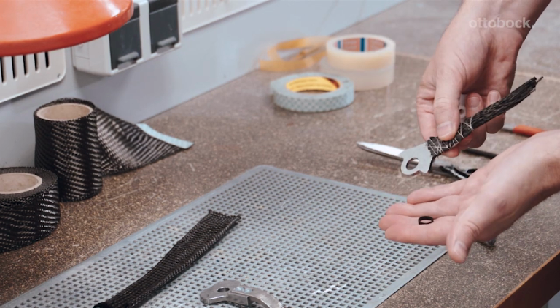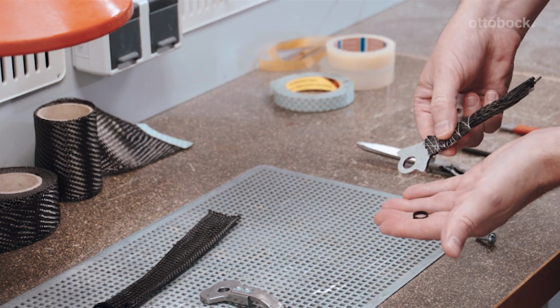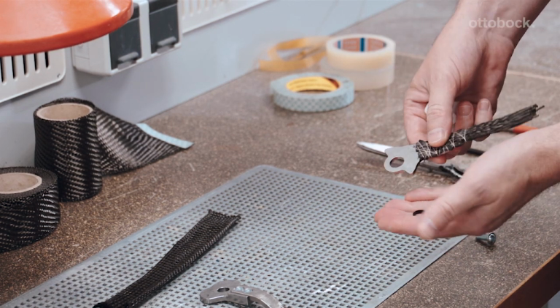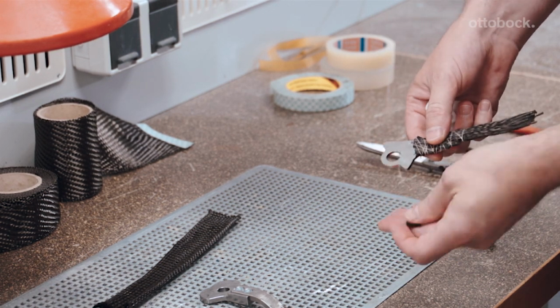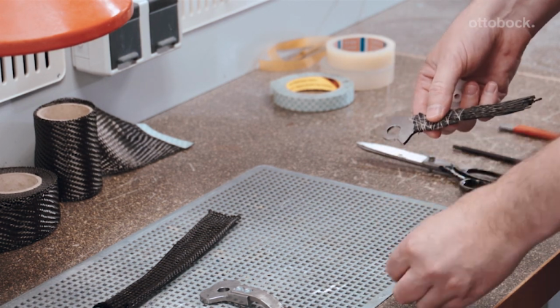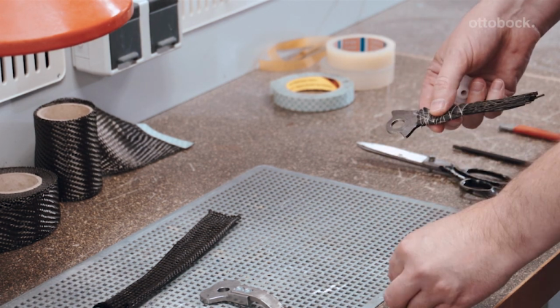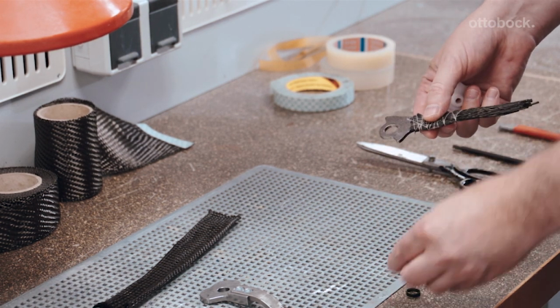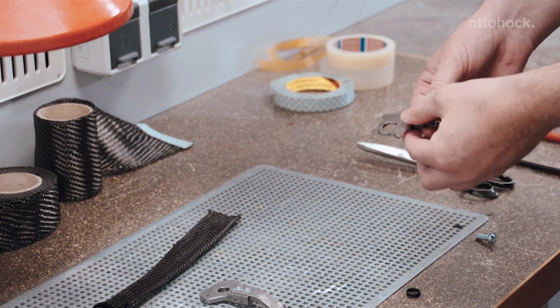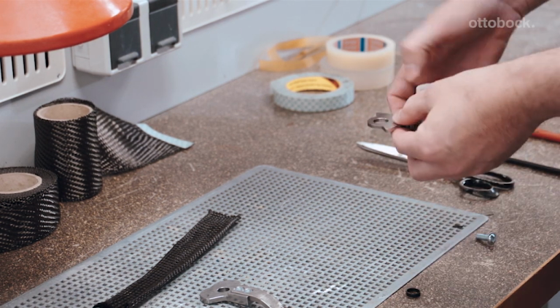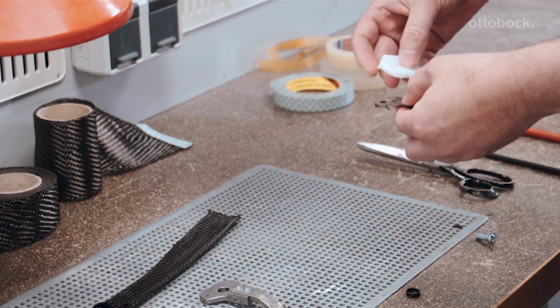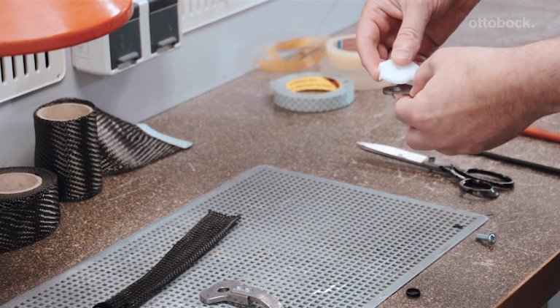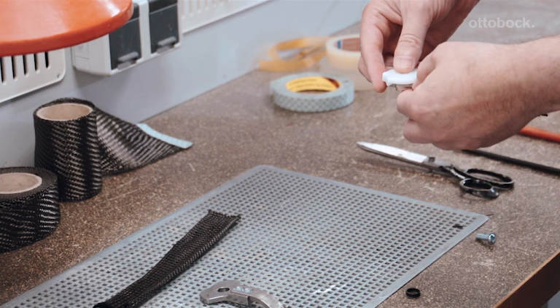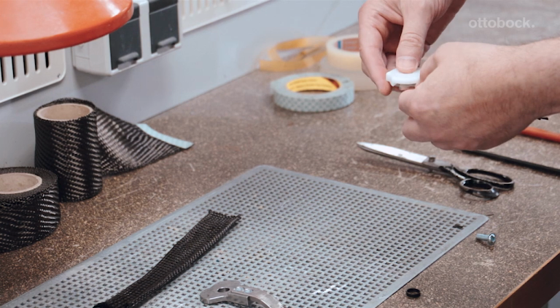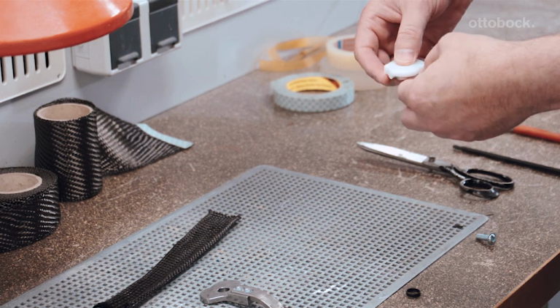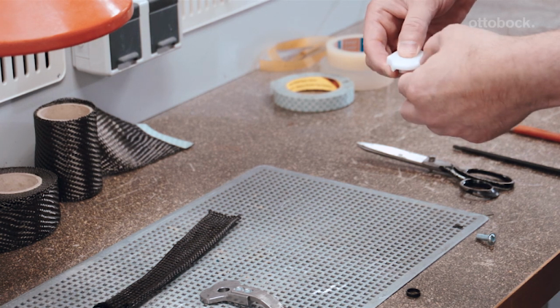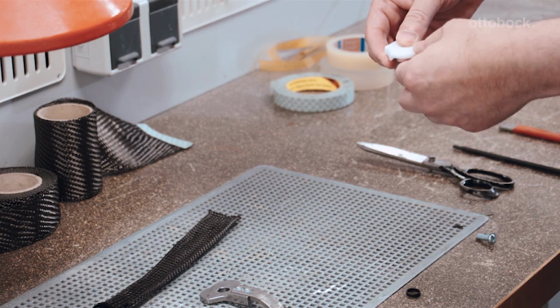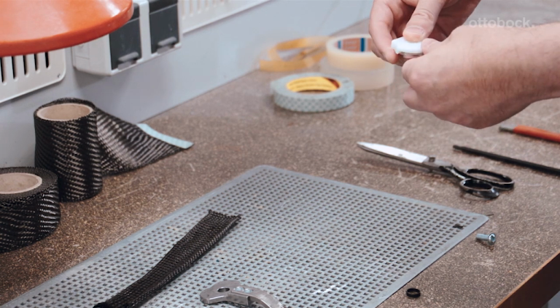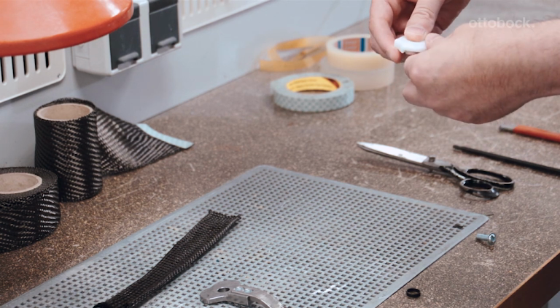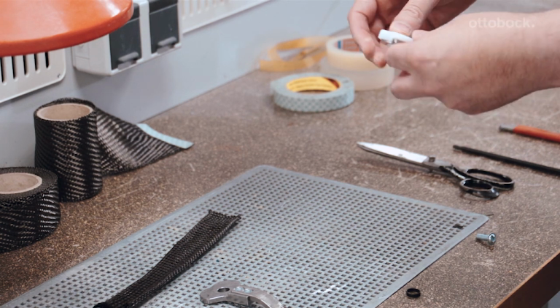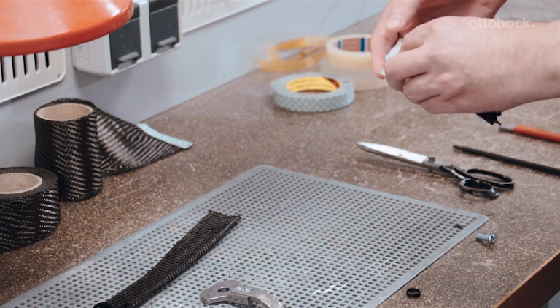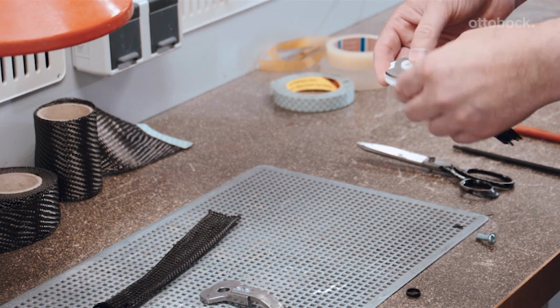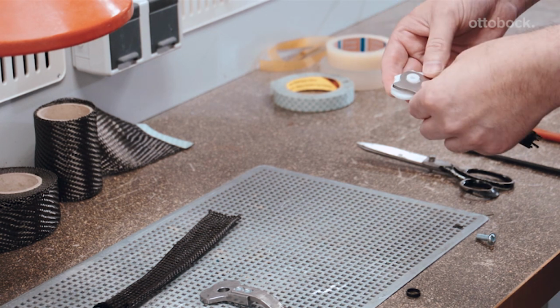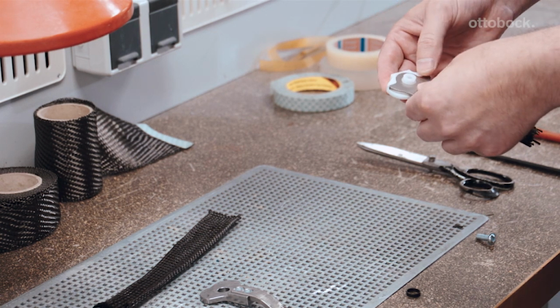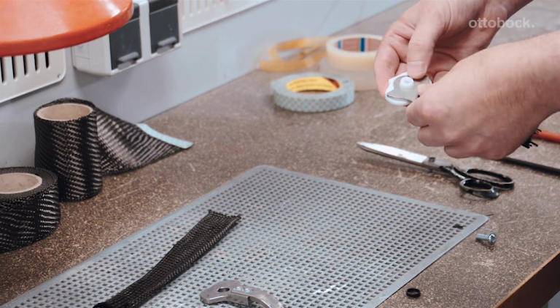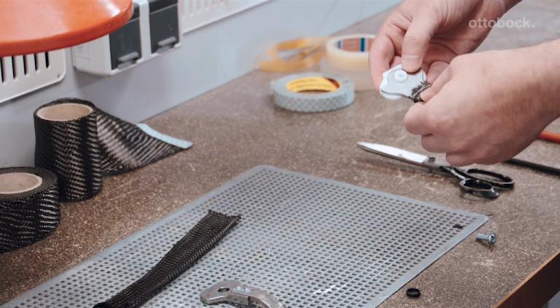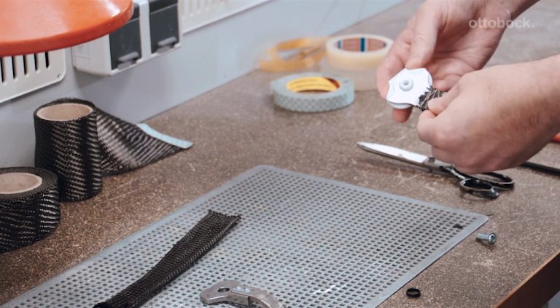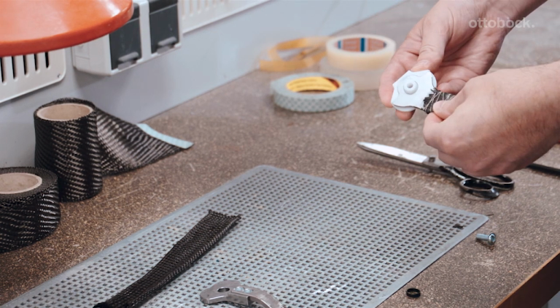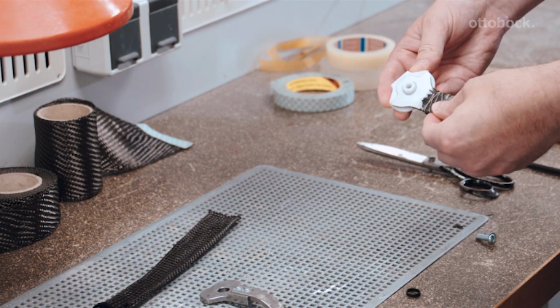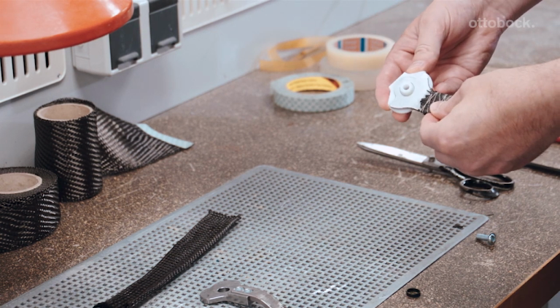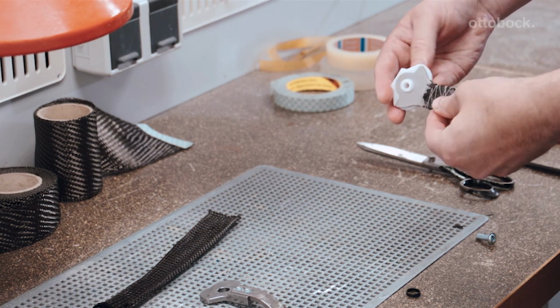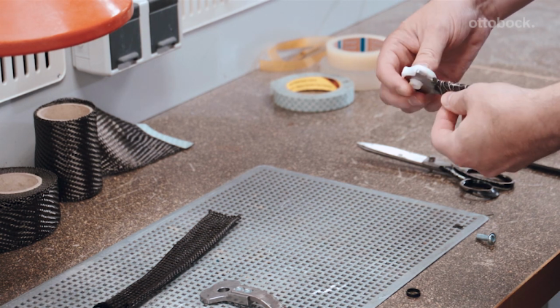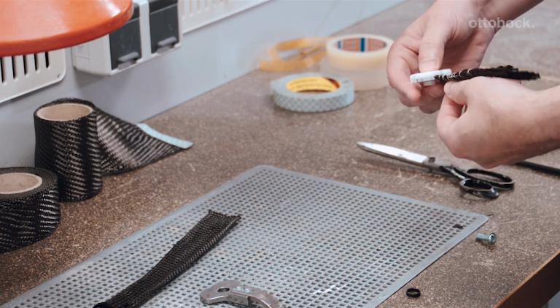Important: set the bearing bushing aside in a safe place and reinsert it in the foot stirrup prior to final assembly of the orthosis.